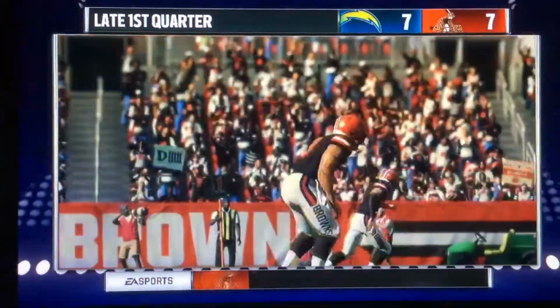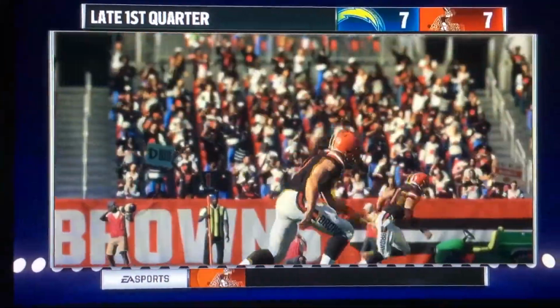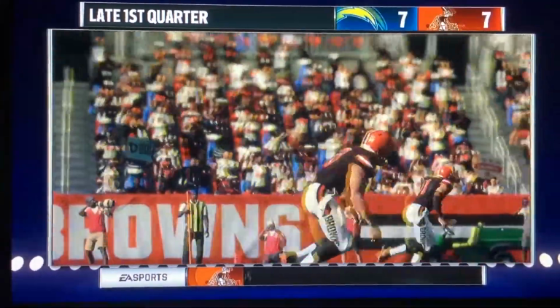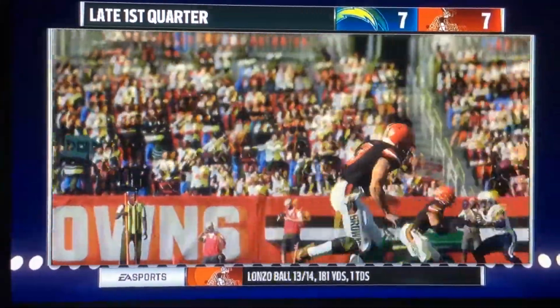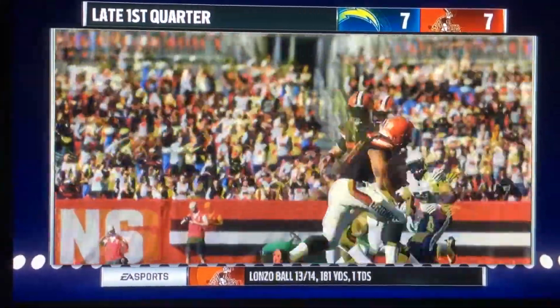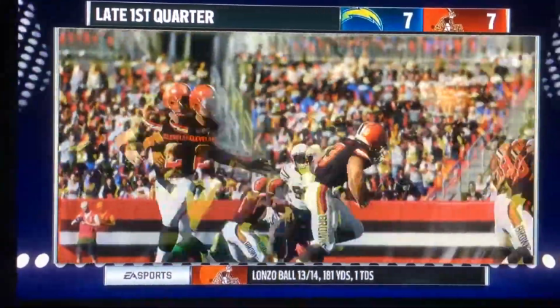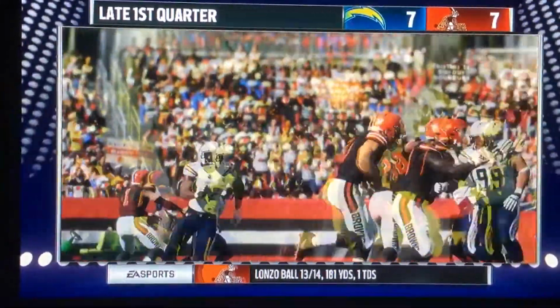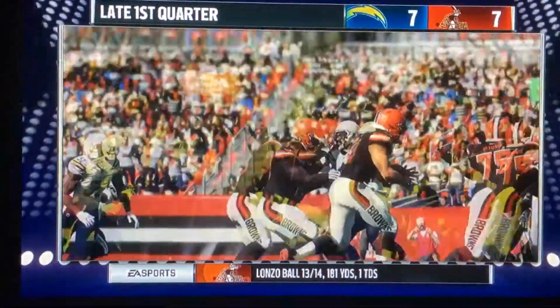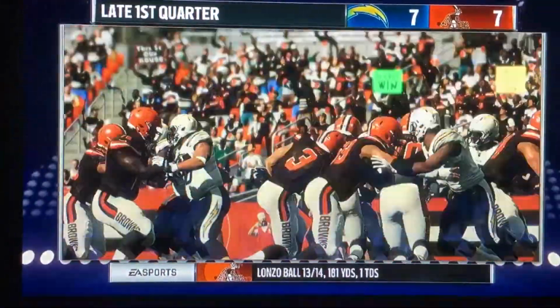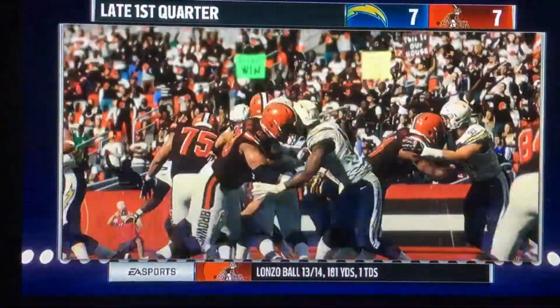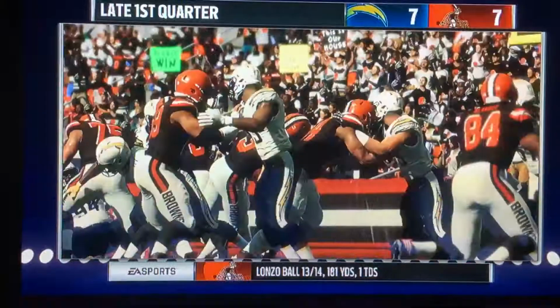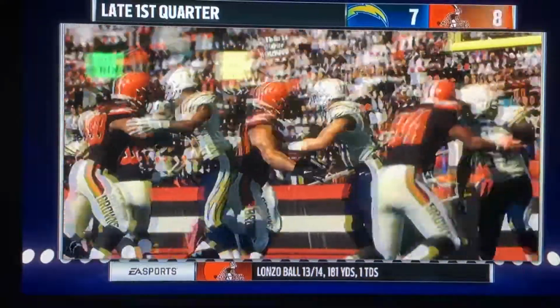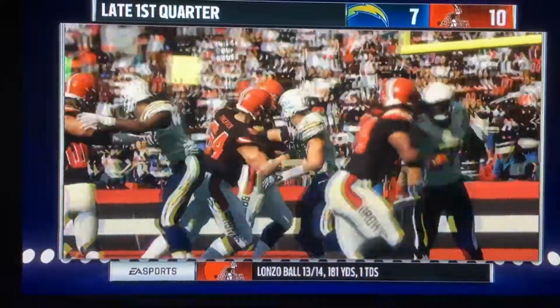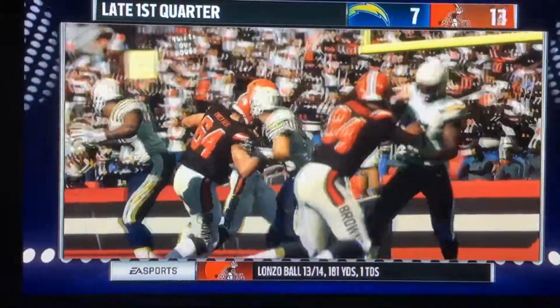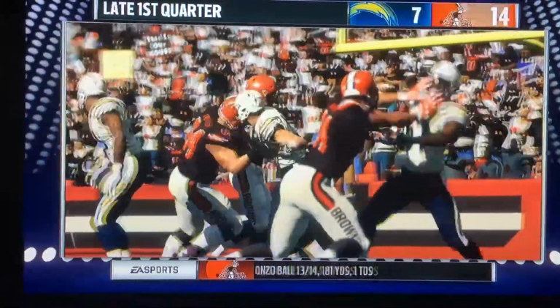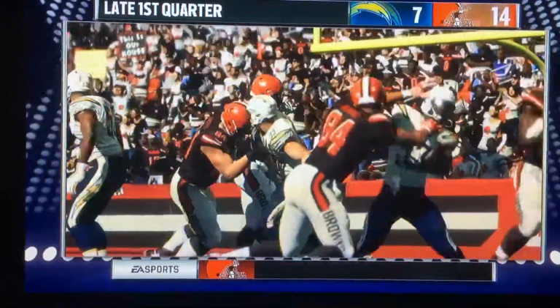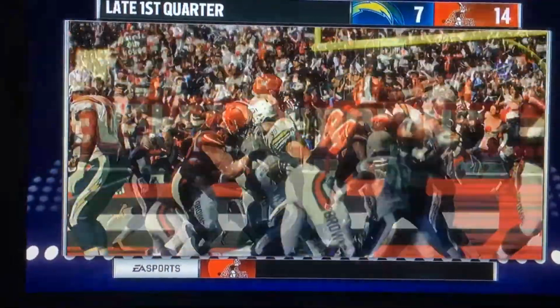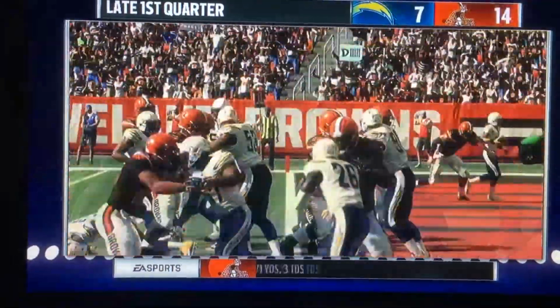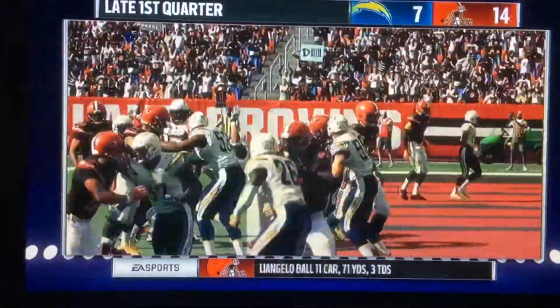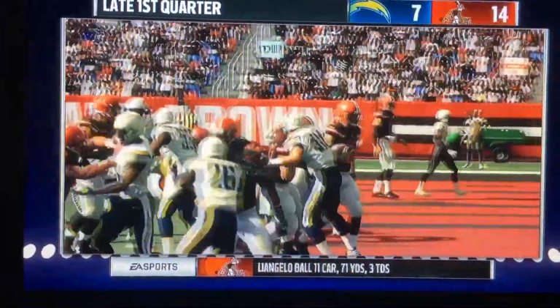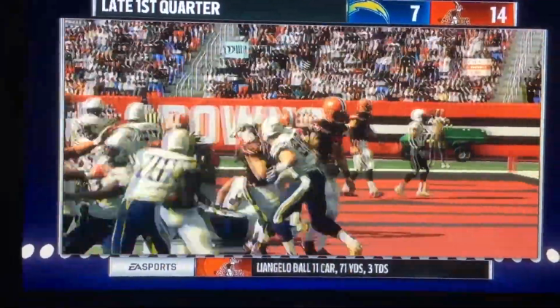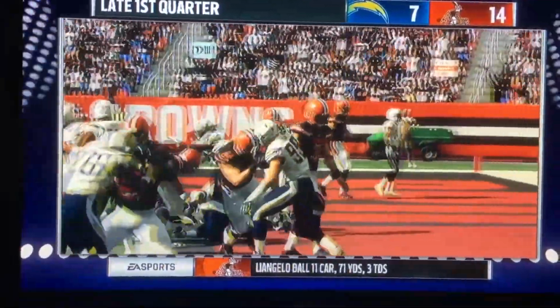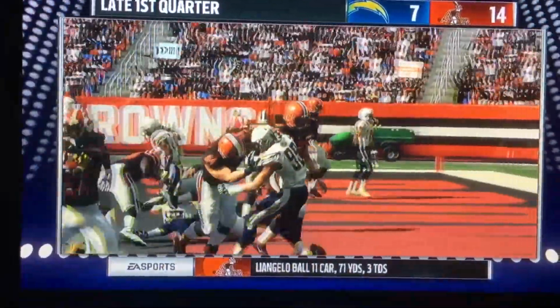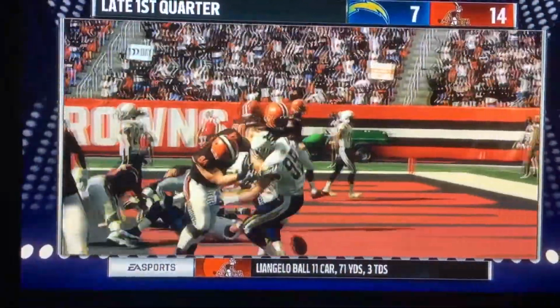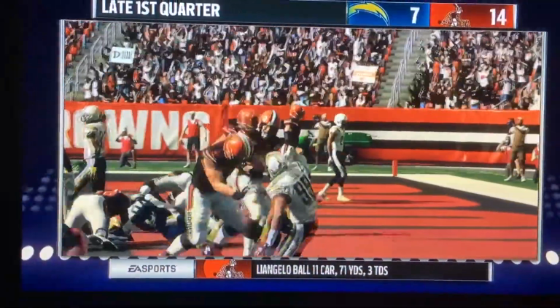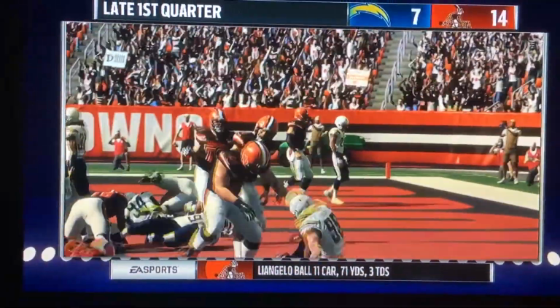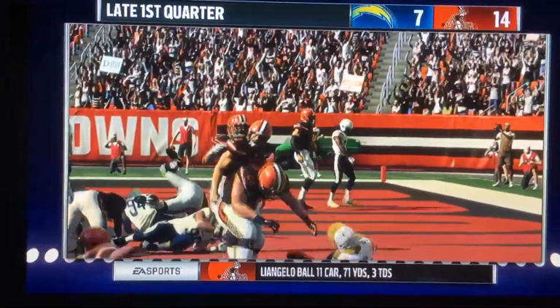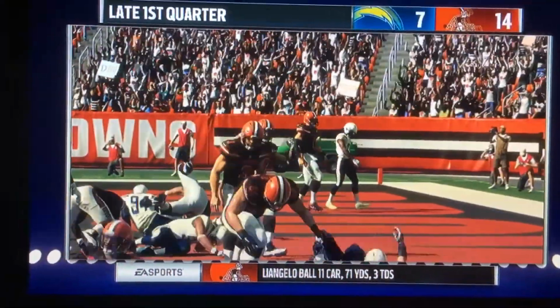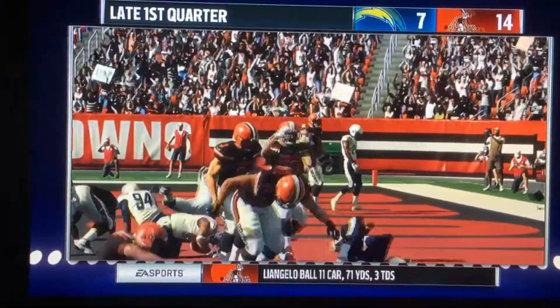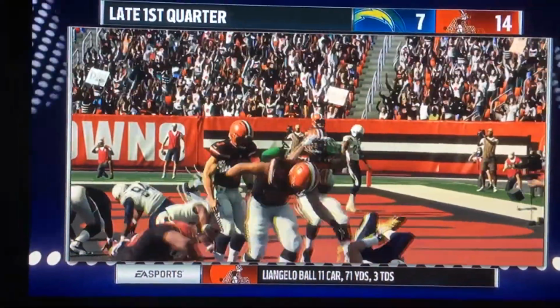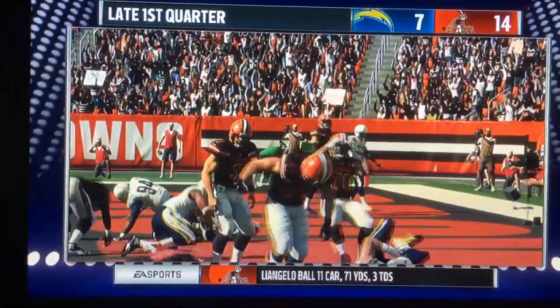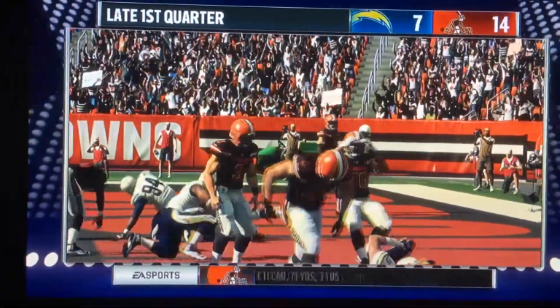Later on the drive, he stays up the middle on the run, and he ends up rushing in for his second touchdown. They're now on top by 4.